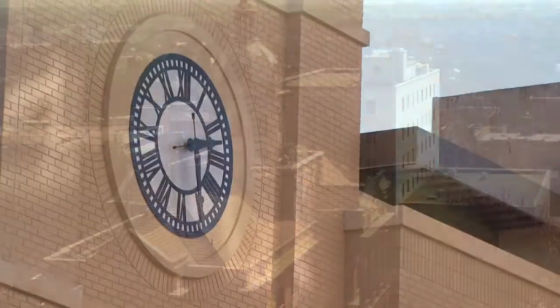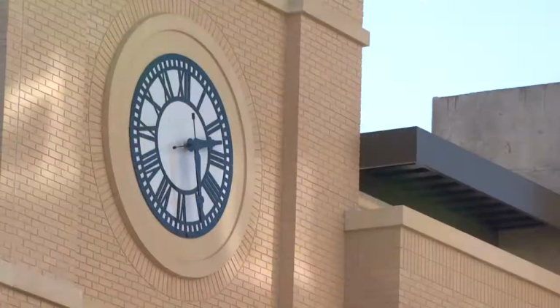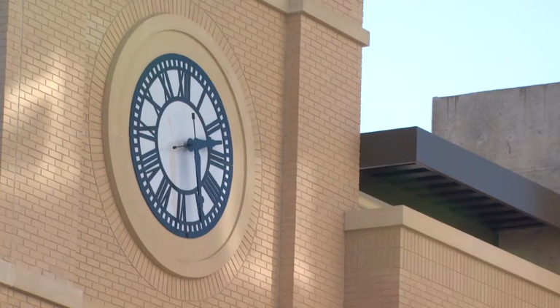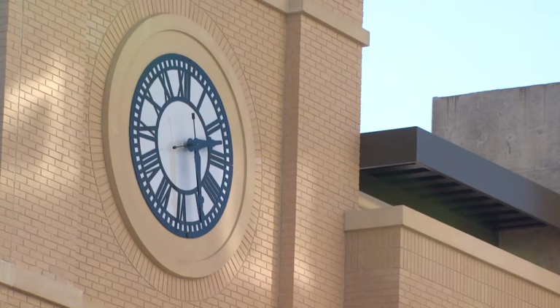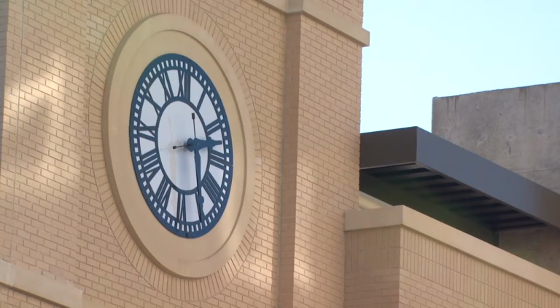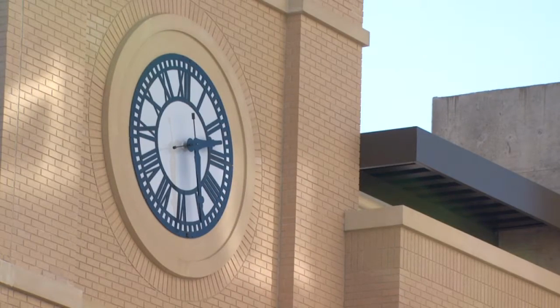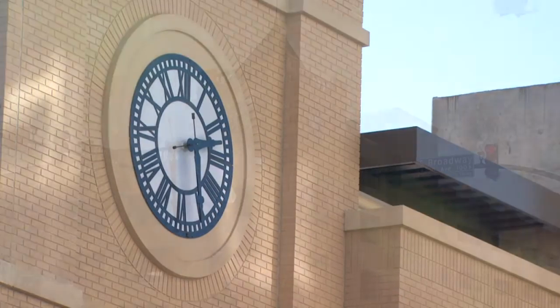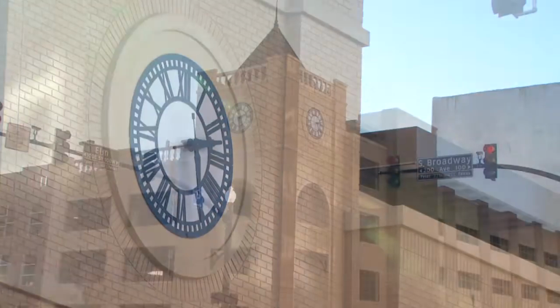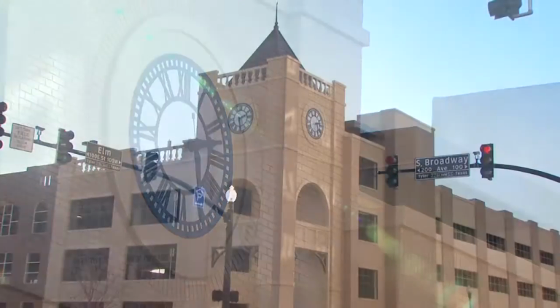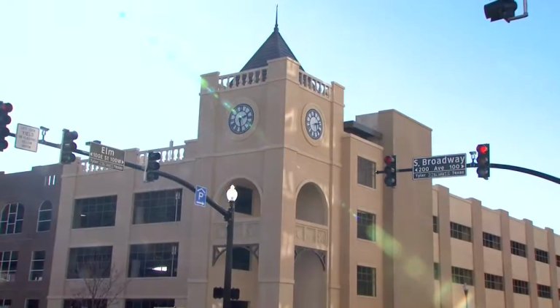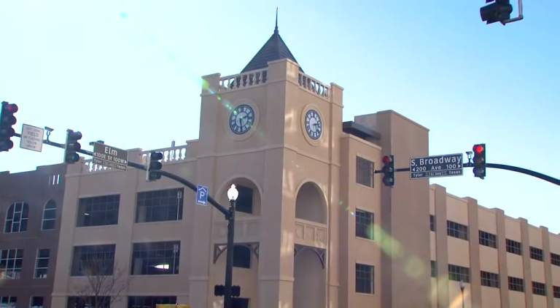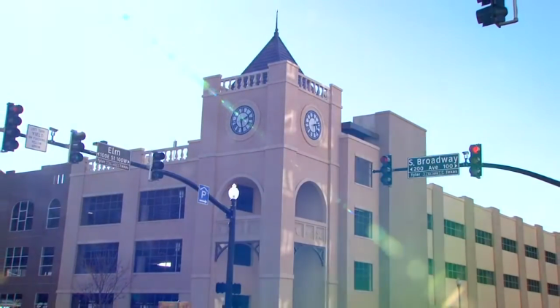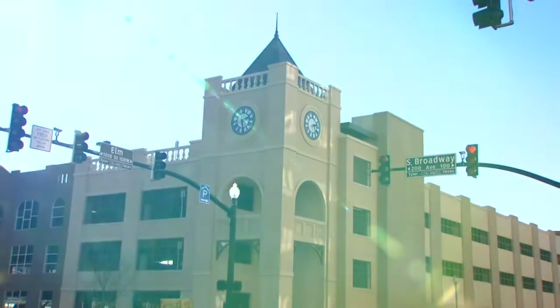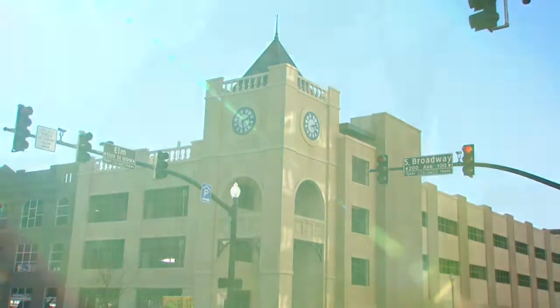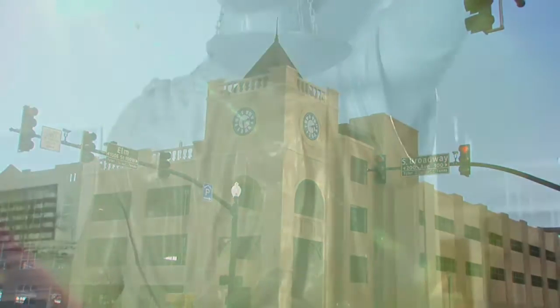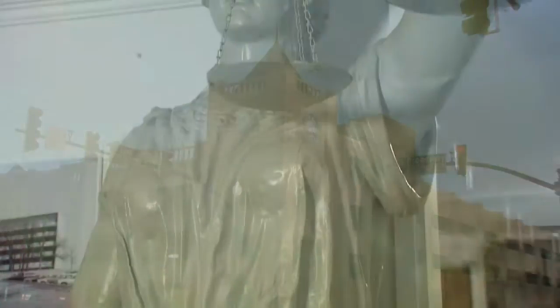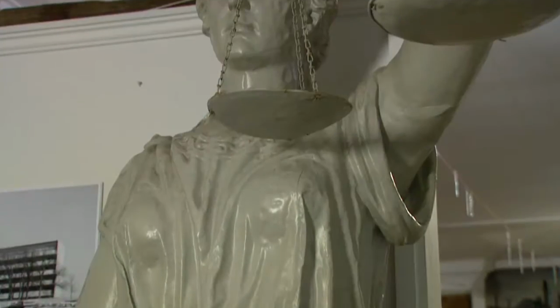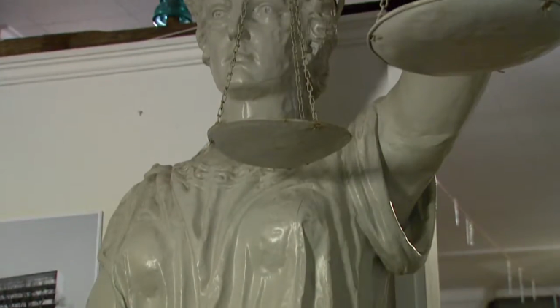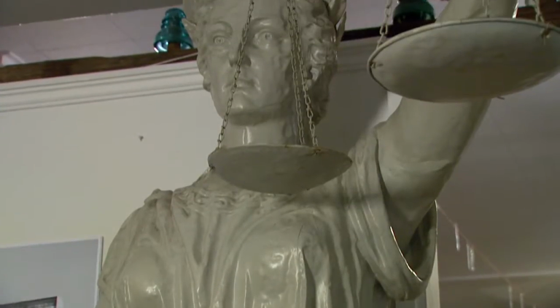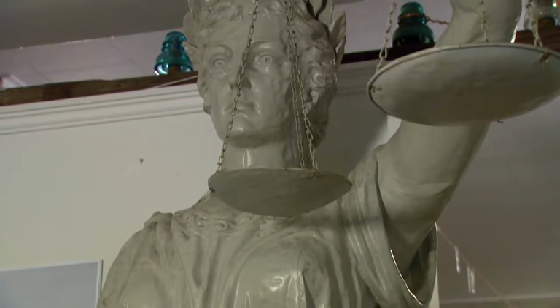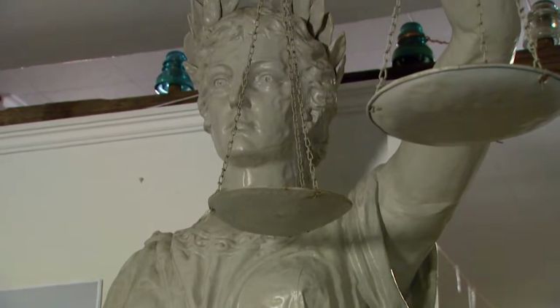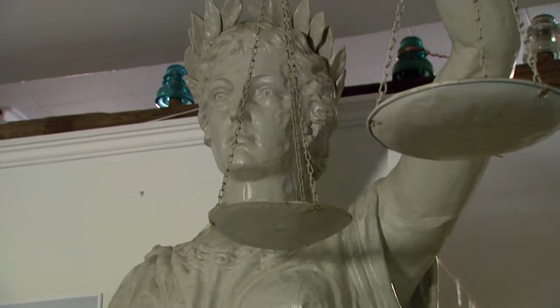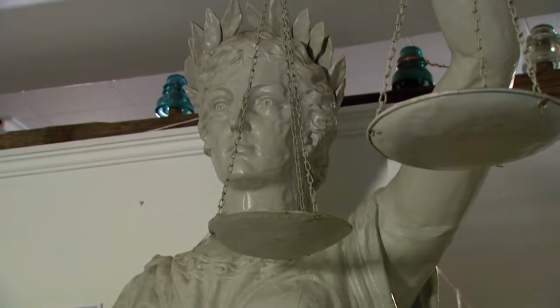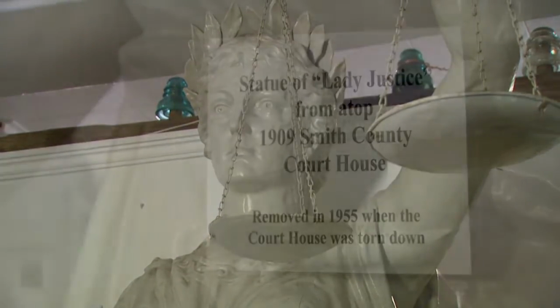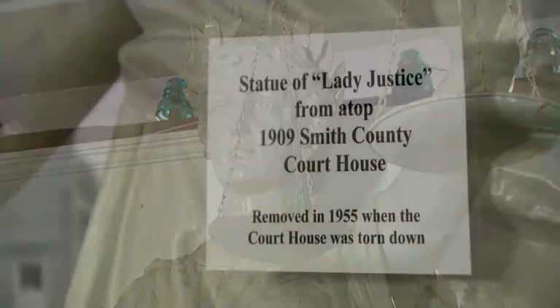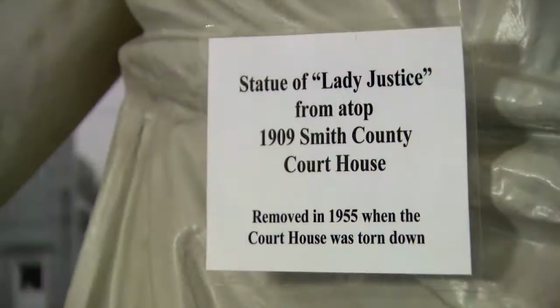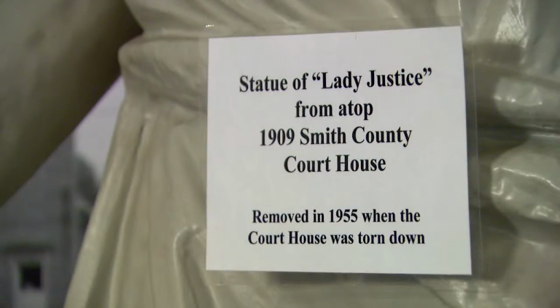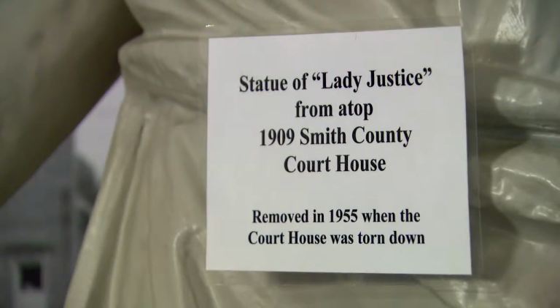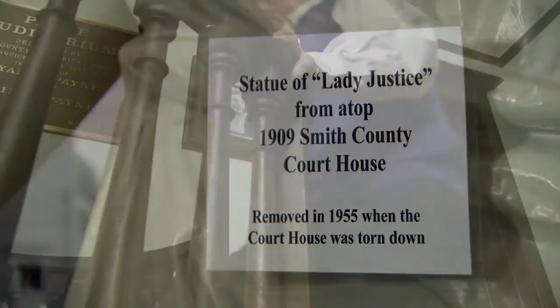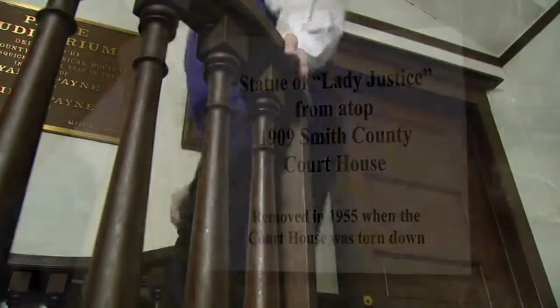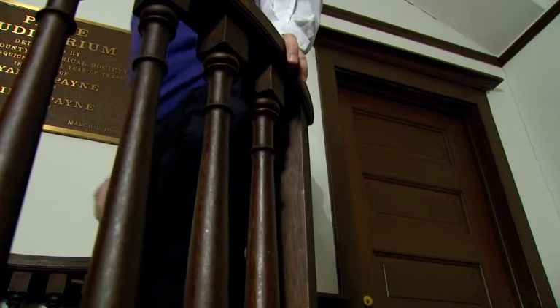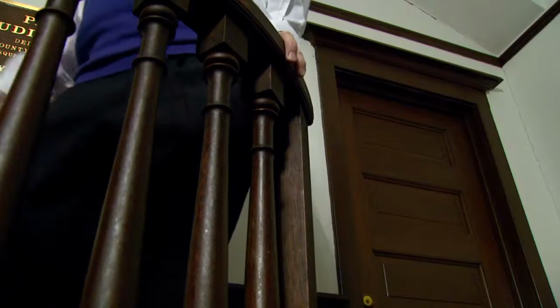Today, you can find the clock from the courthouse tower above a parking garage in downtown Tyler, while other pieces that were saved, like the Lady Justice statue, are on display at the Smith County Historical Society.